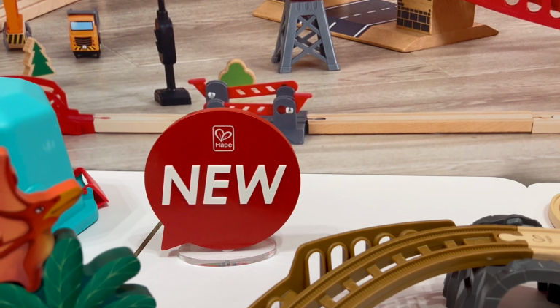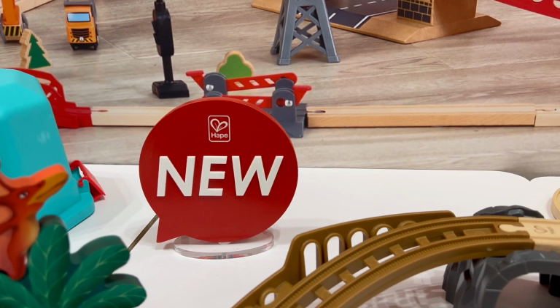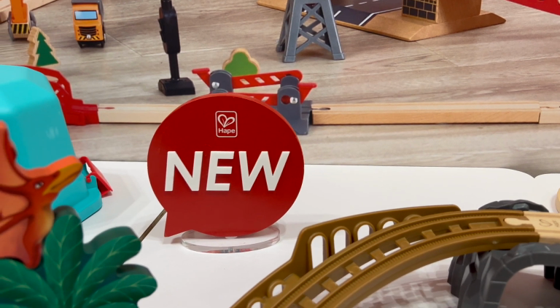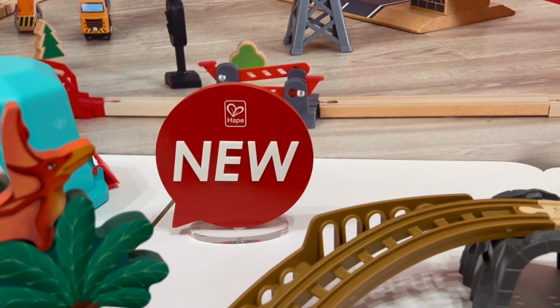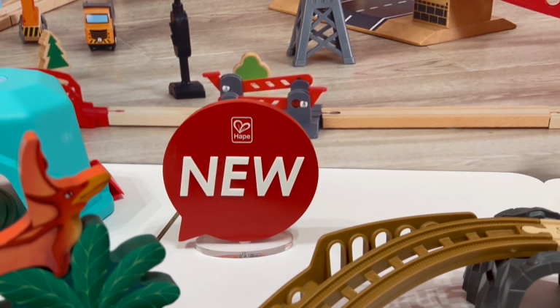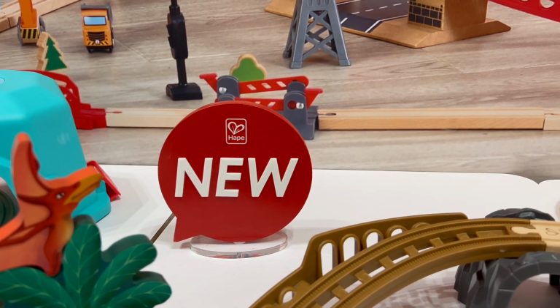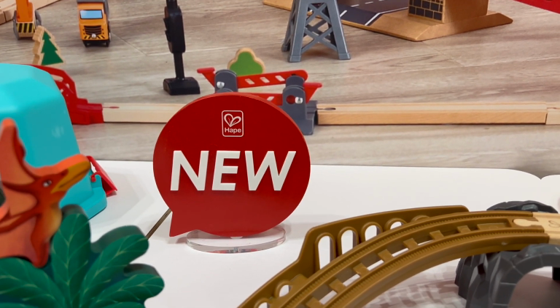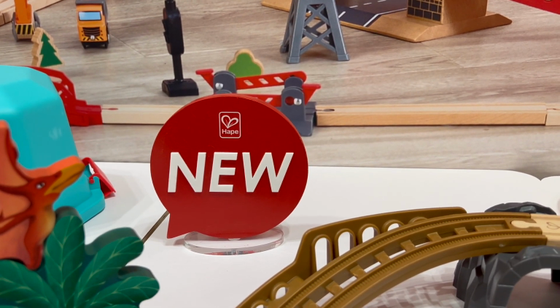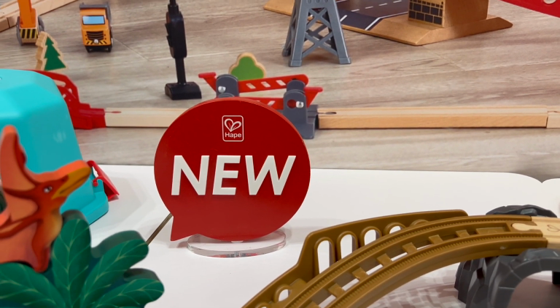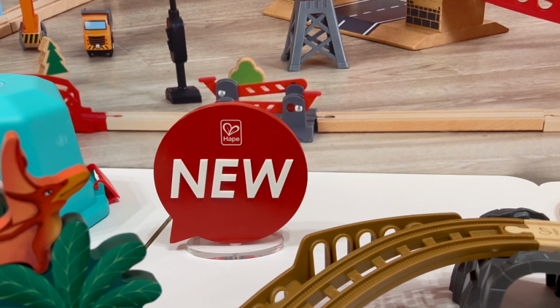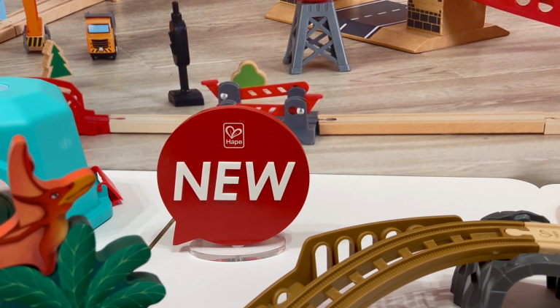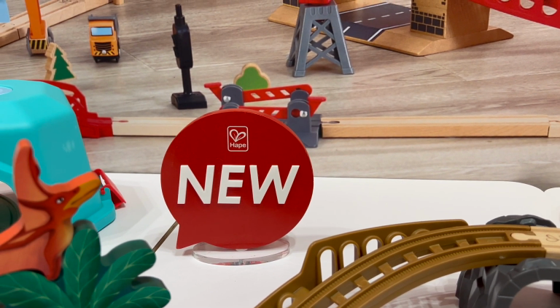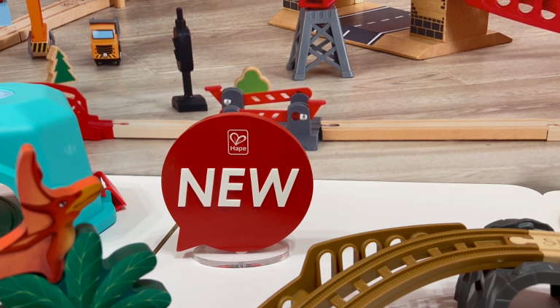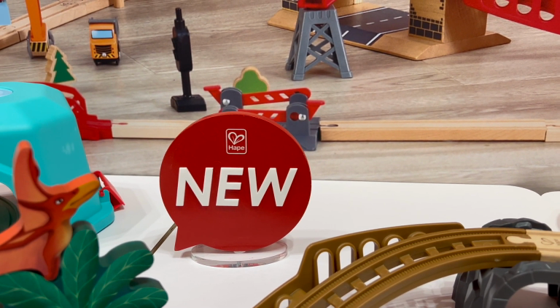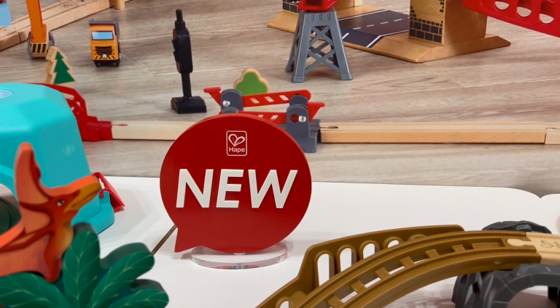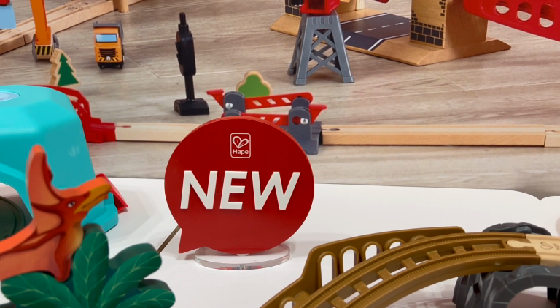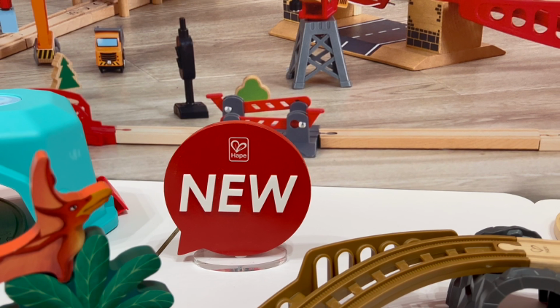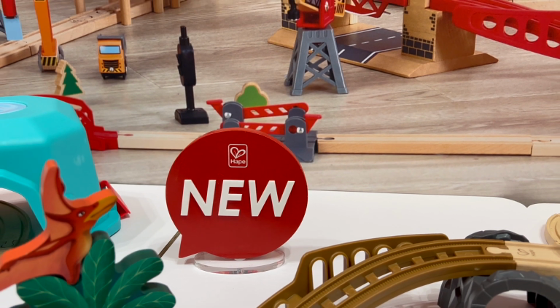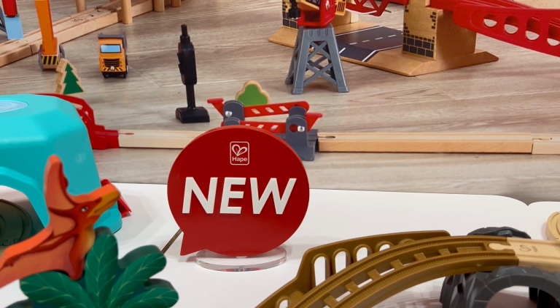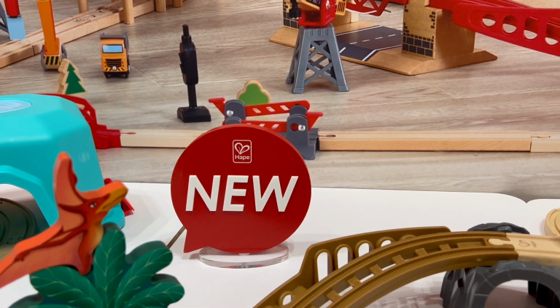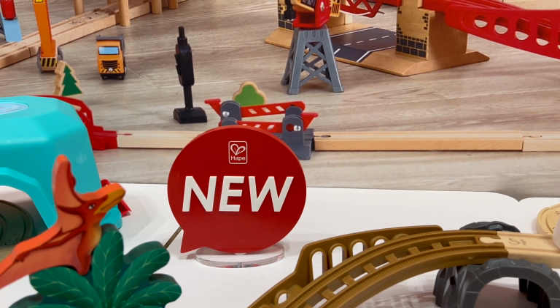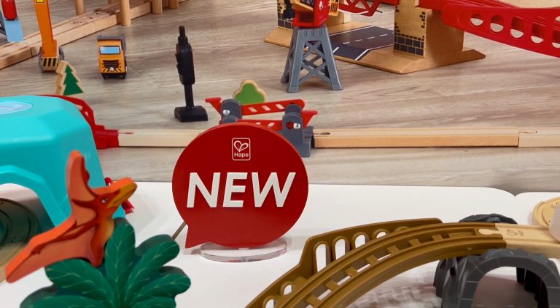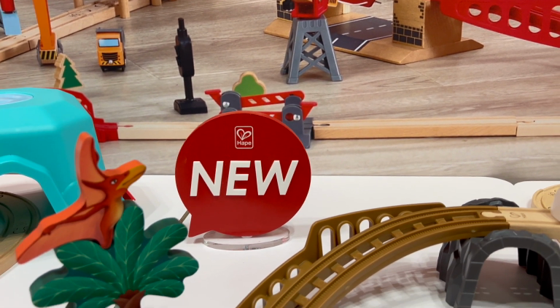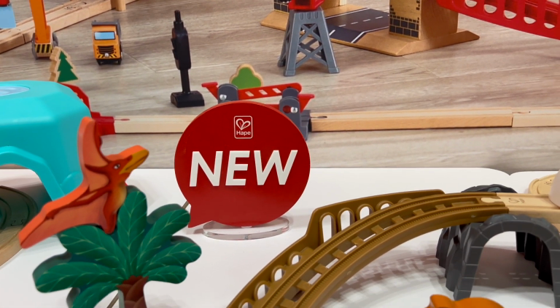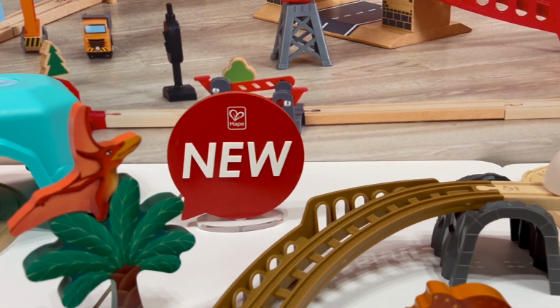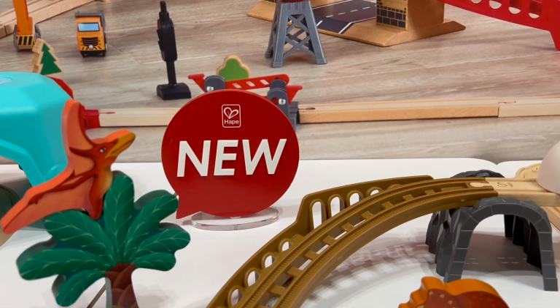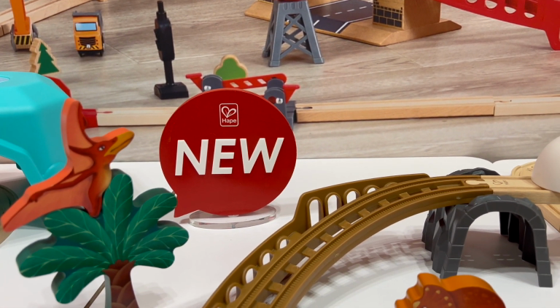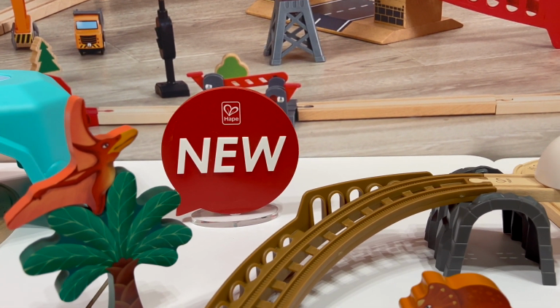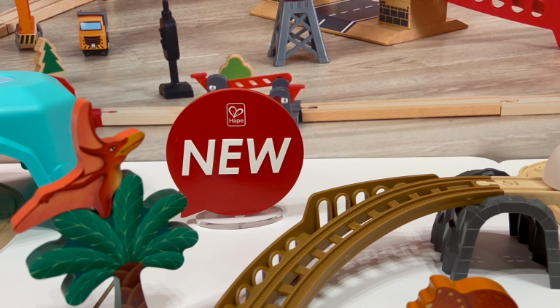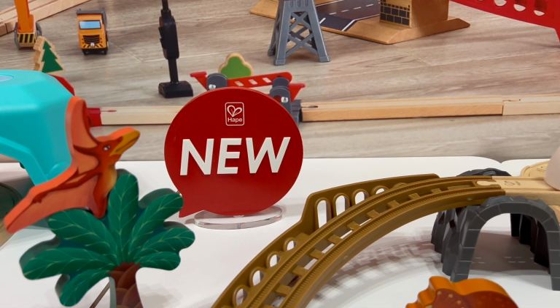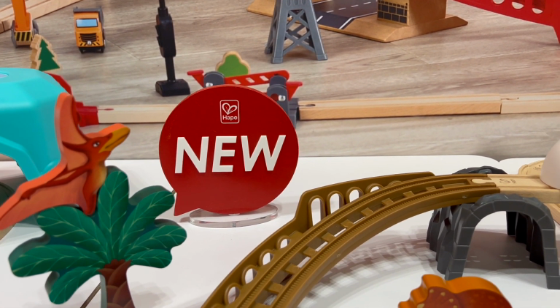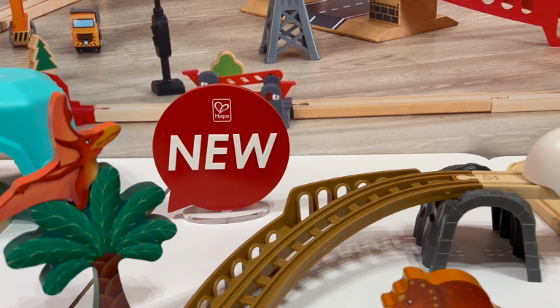Hey guys! I am just at Toy Fair. I'm at Hapei and I want to show you this new set that is coming out very soon. This is the Dinosaur Railway Adventure set.